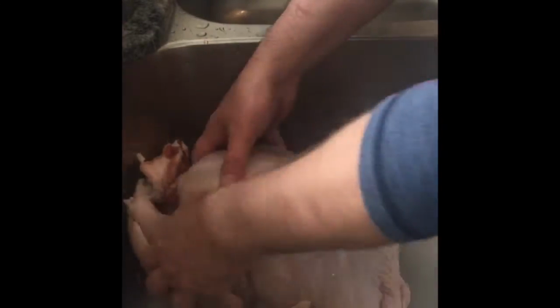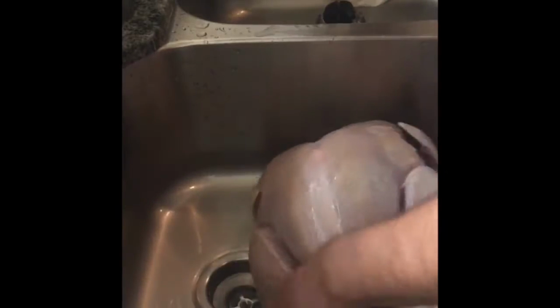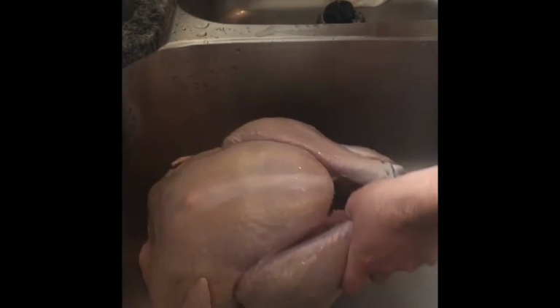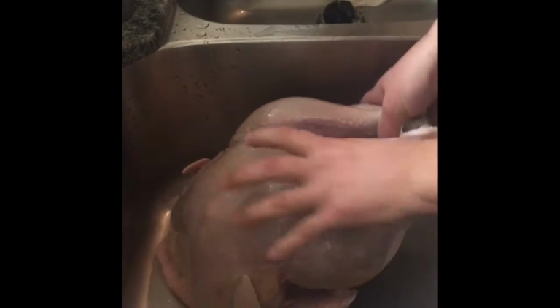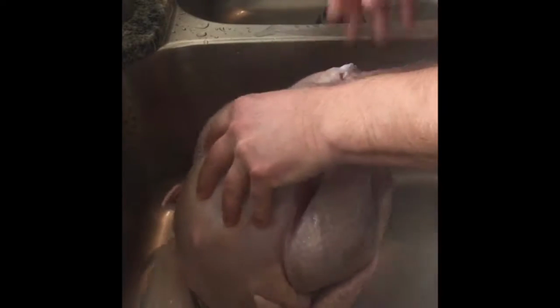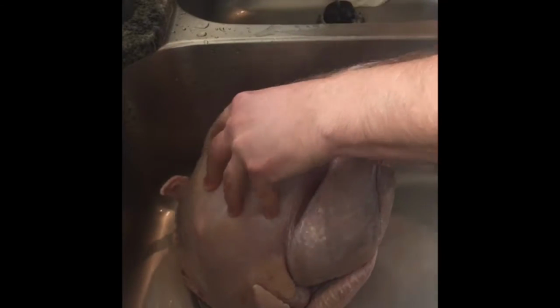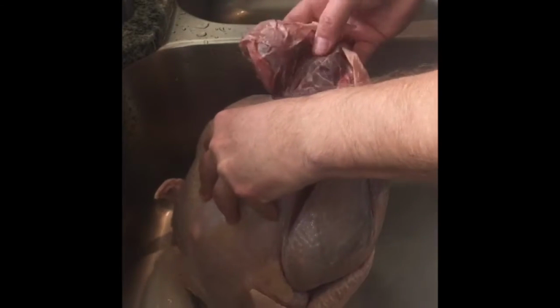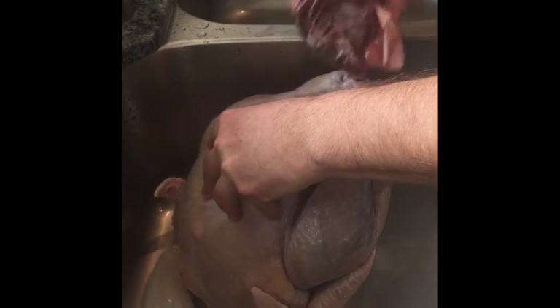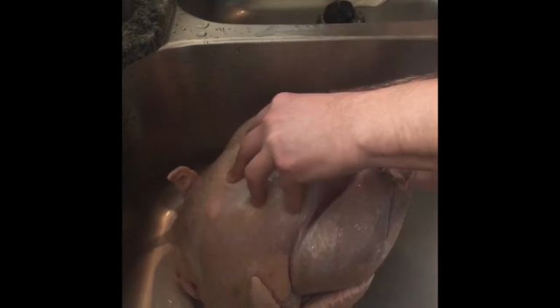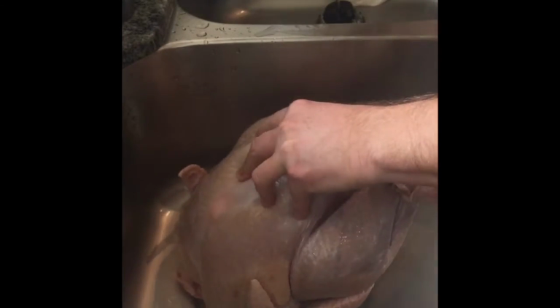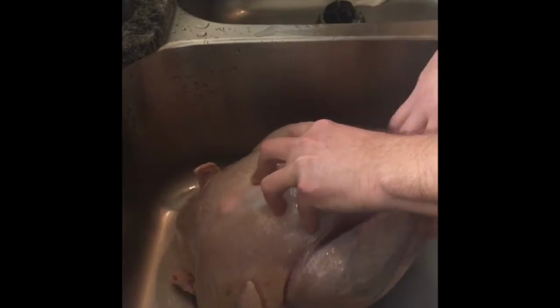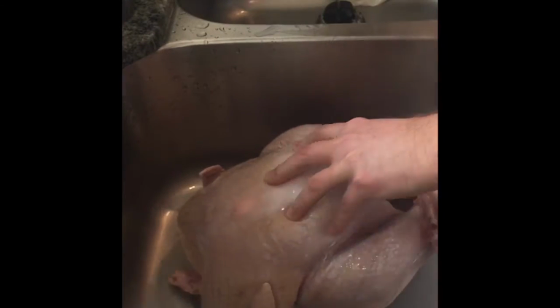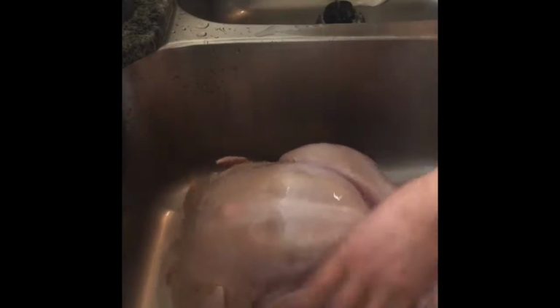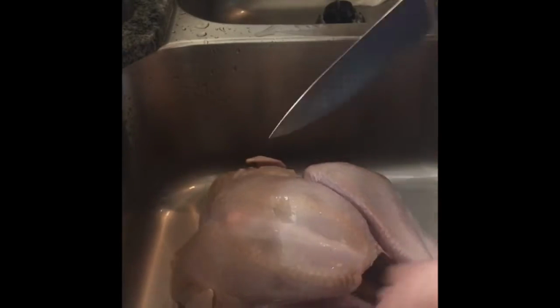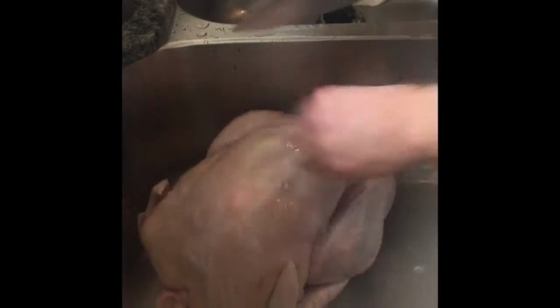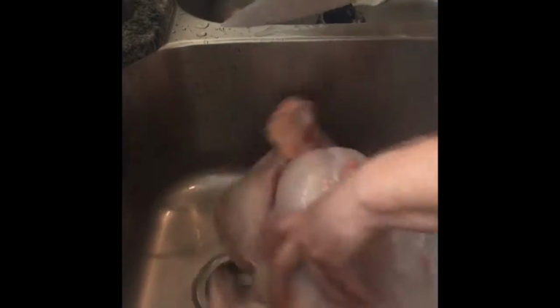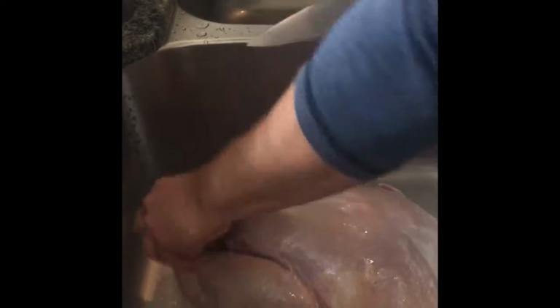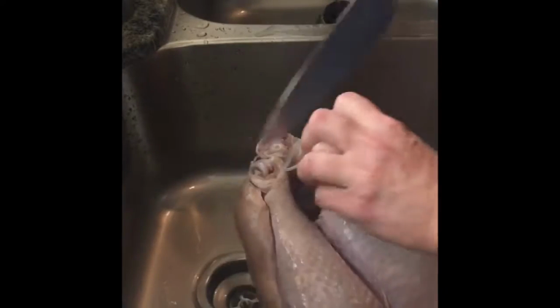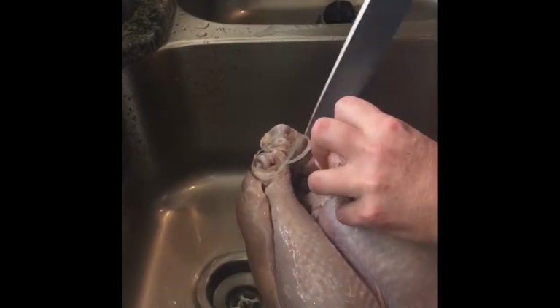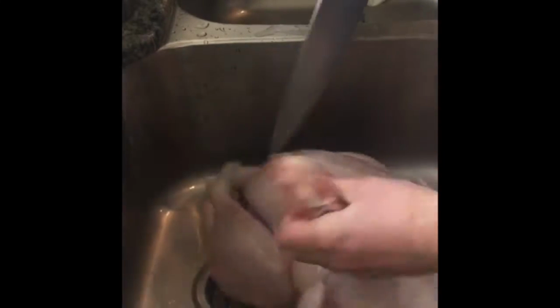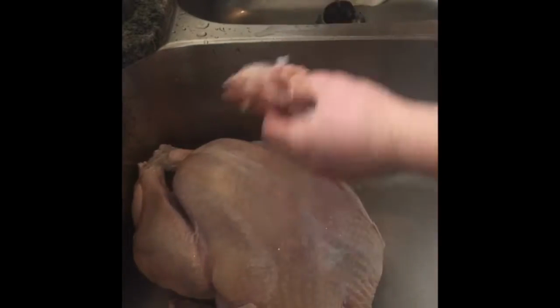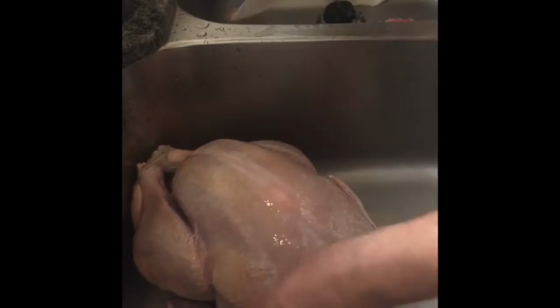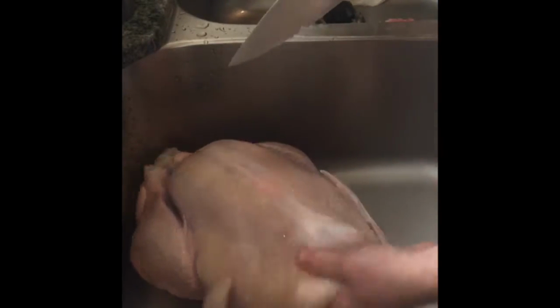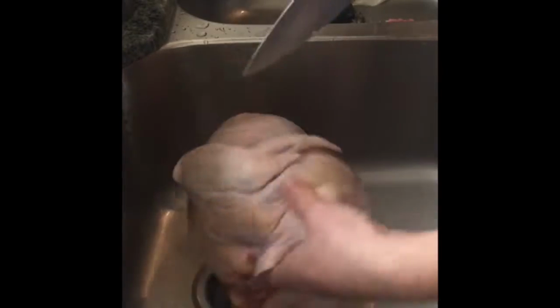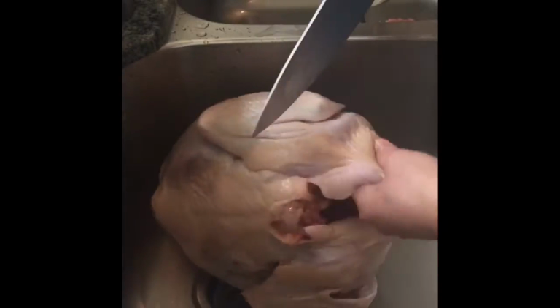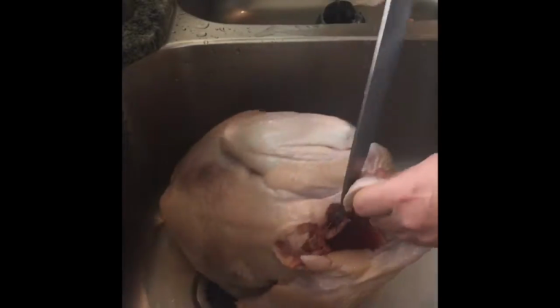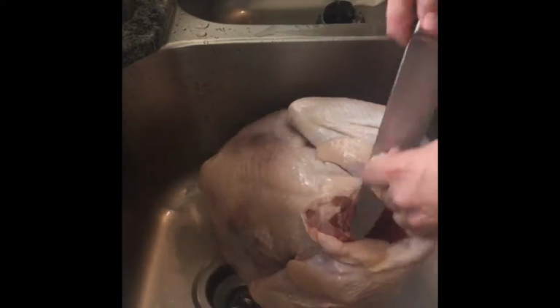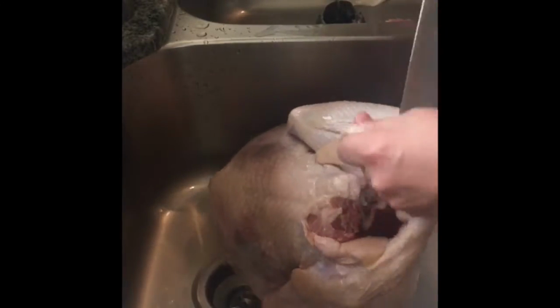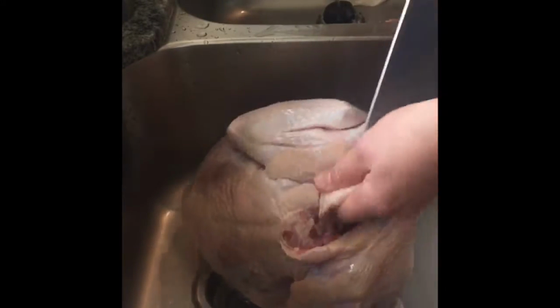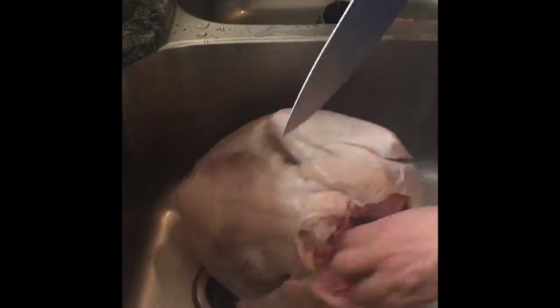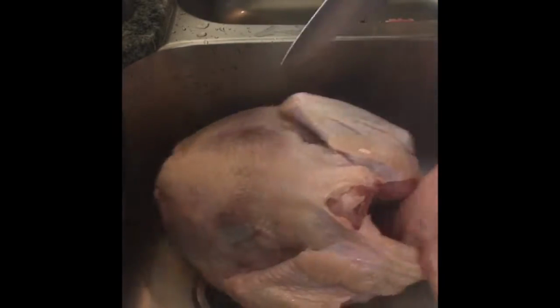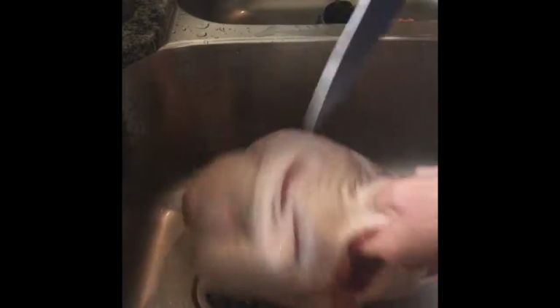We got our turkey out of the package, take out the giblets and all that good stuff, and then what we're gonna want to do is start getting rid of all this fat, because the fat is actually part of what makes that funky turkey flavor.